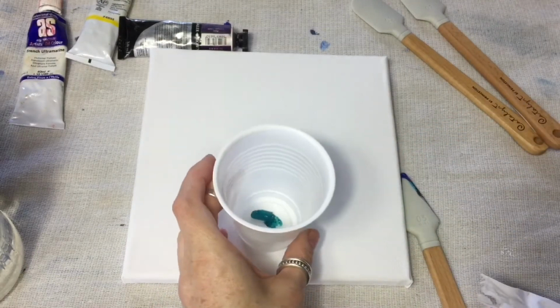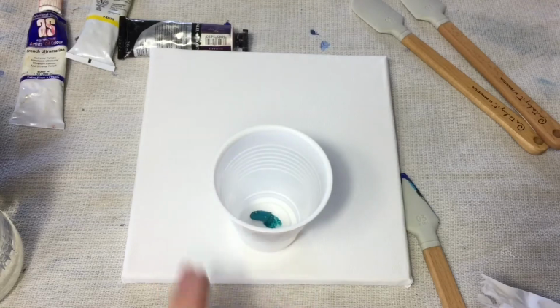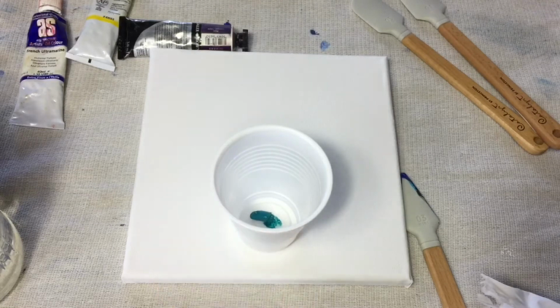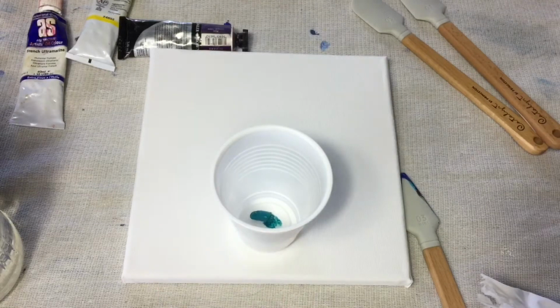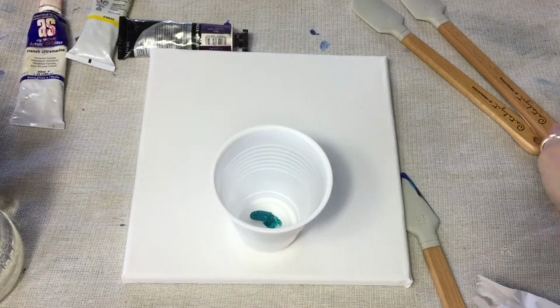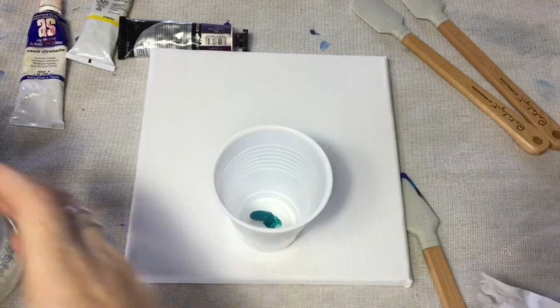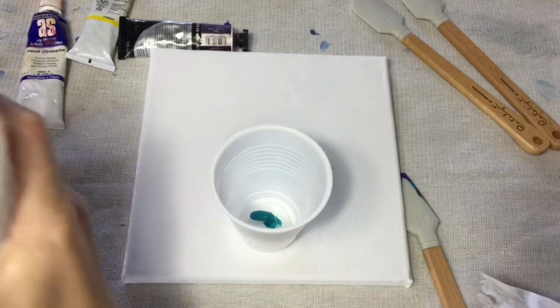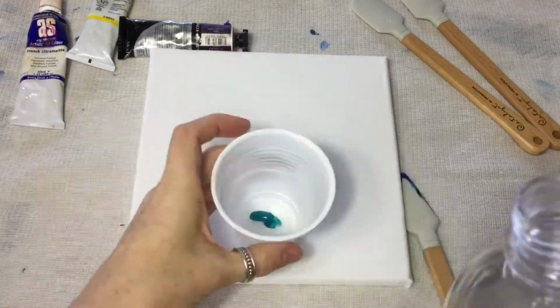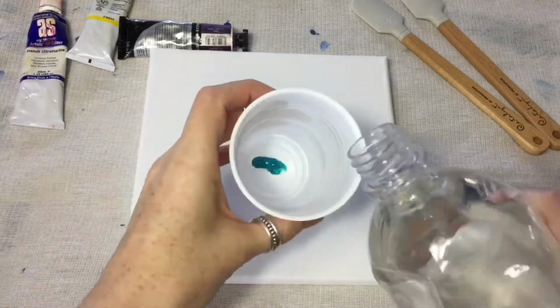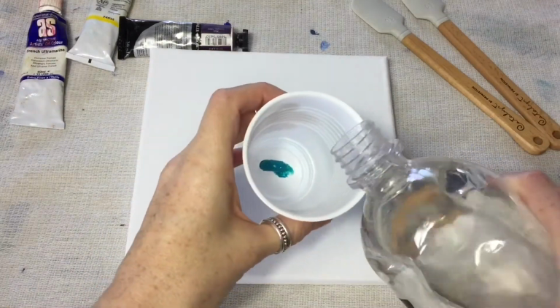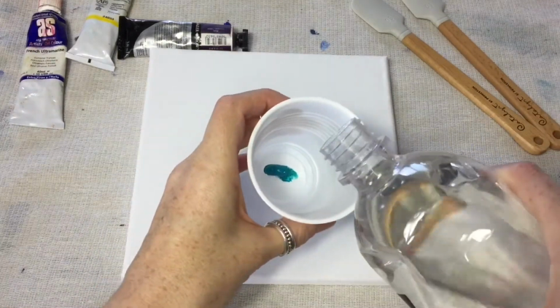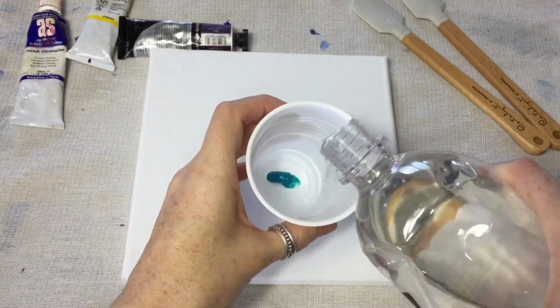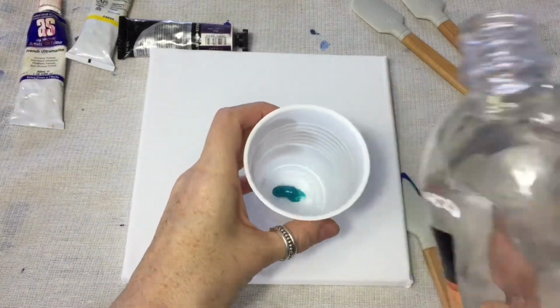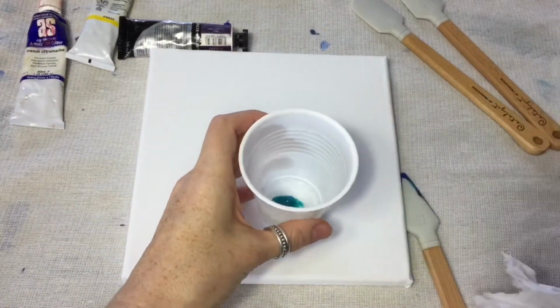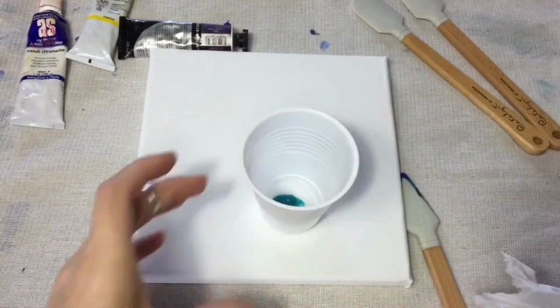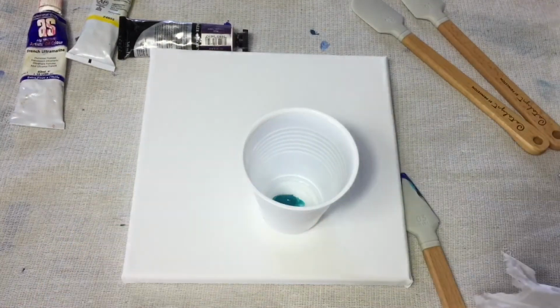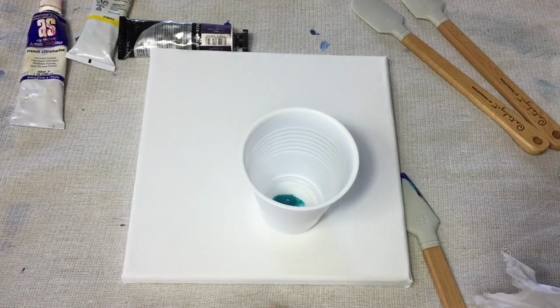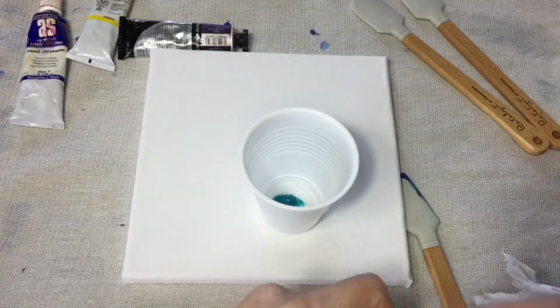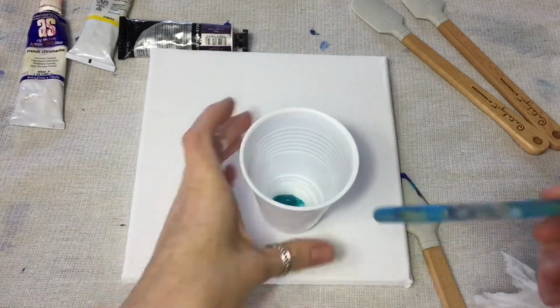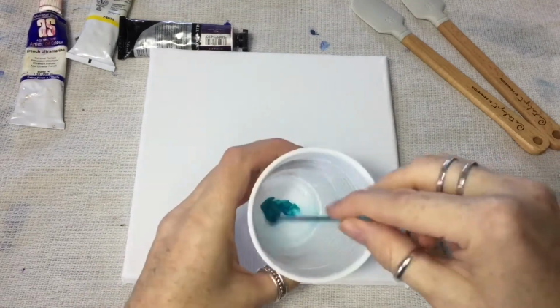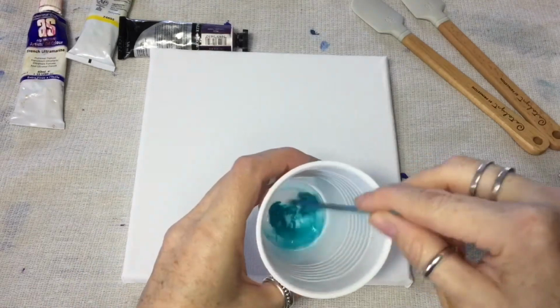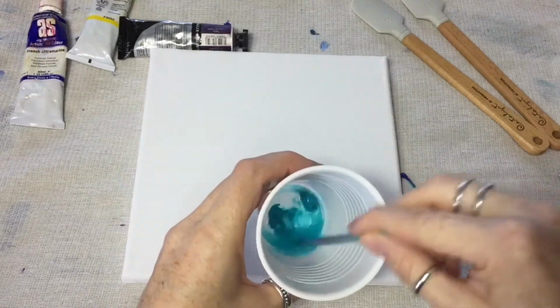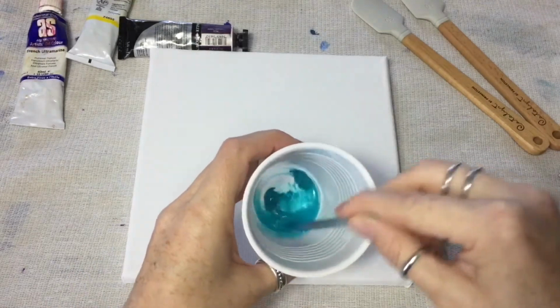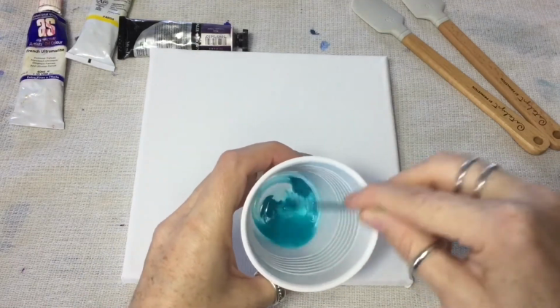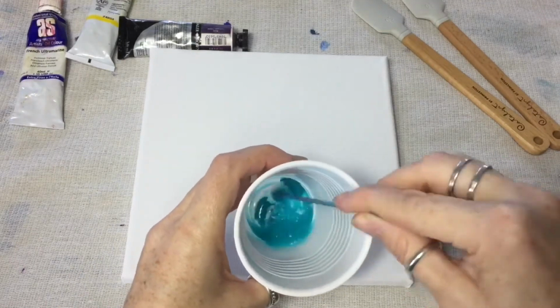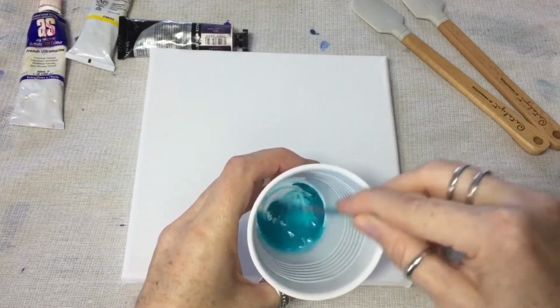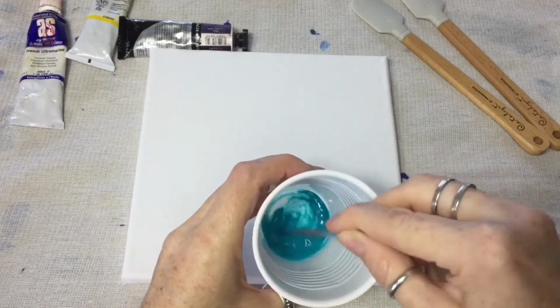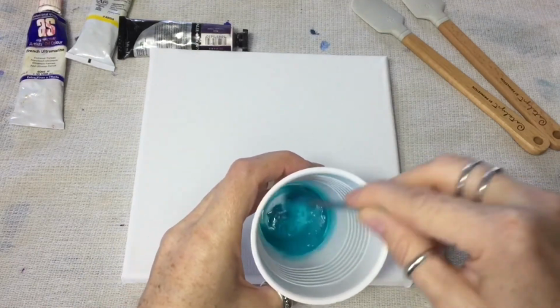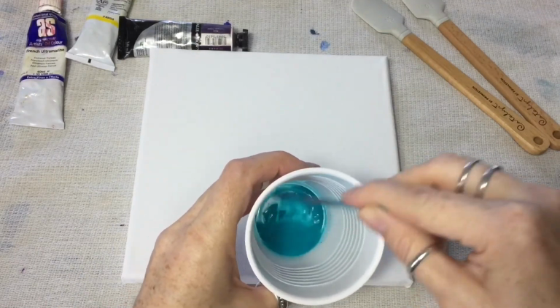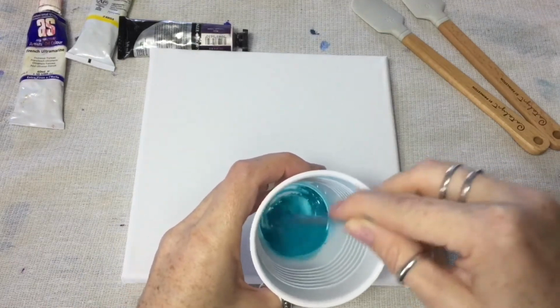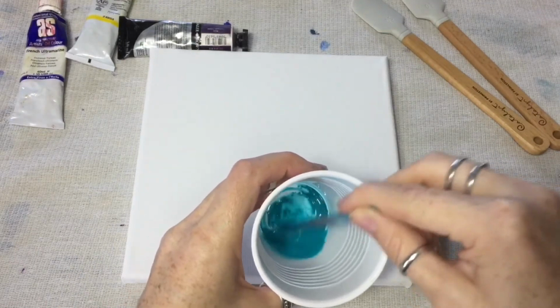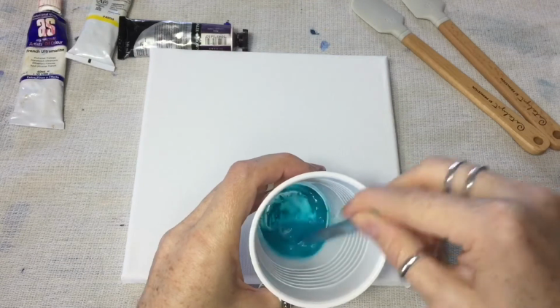Start by squeezing an inch of paint into the cup and then add a capful of odorless solvent or turpentine — some of you may know it better as turps.